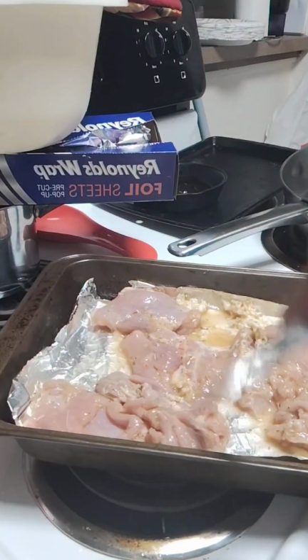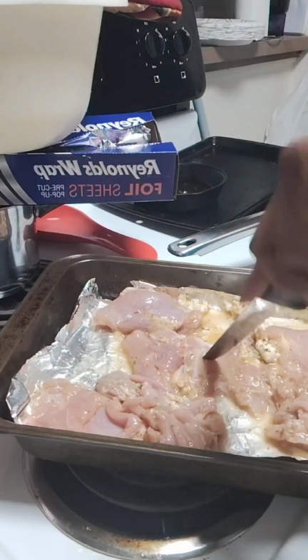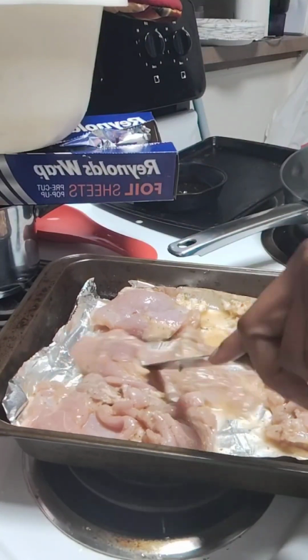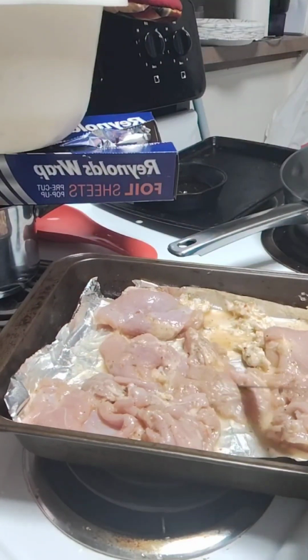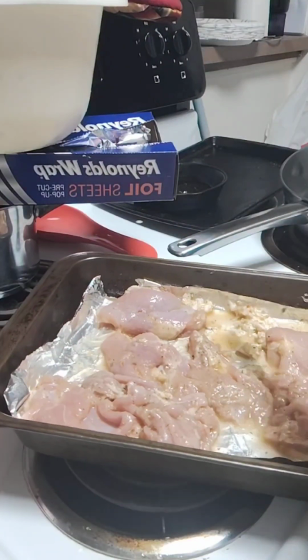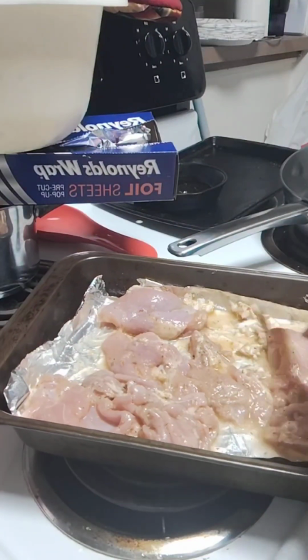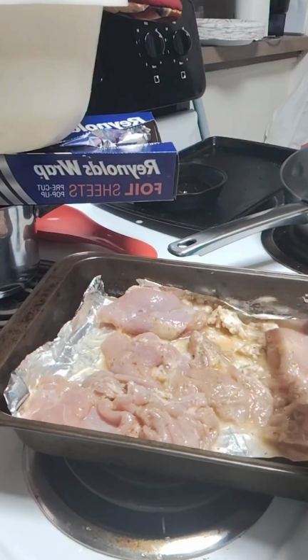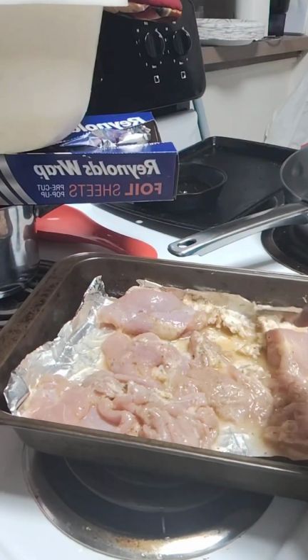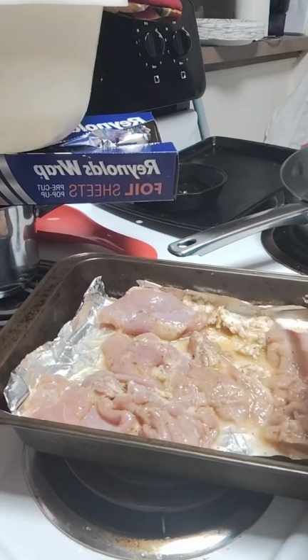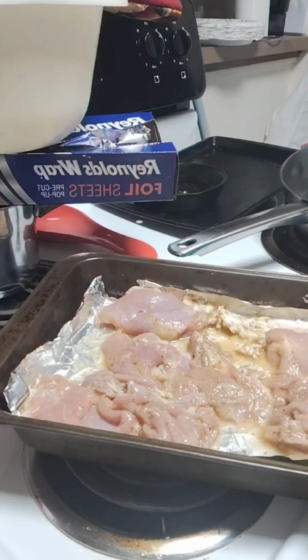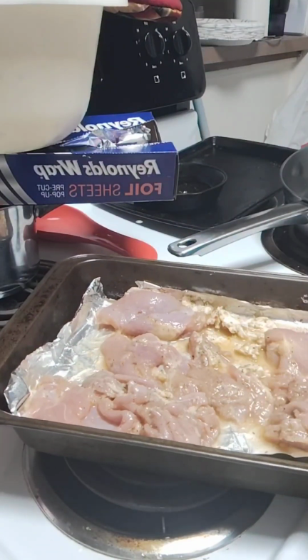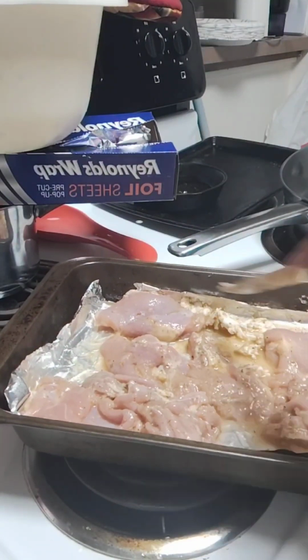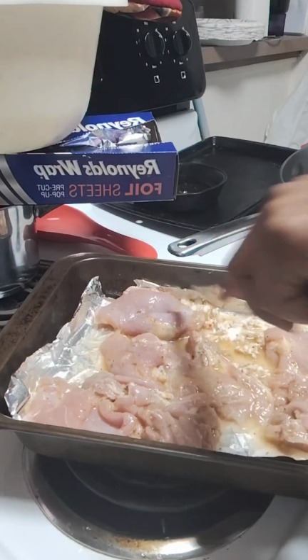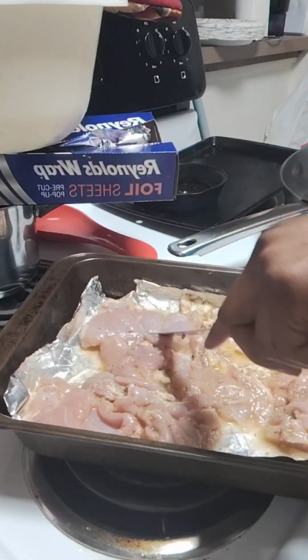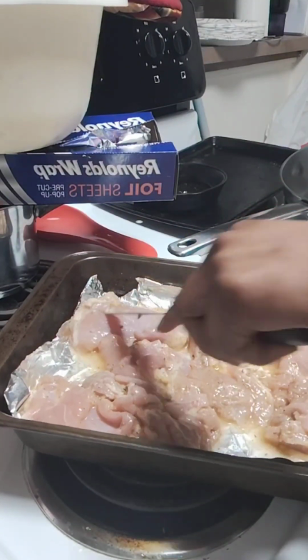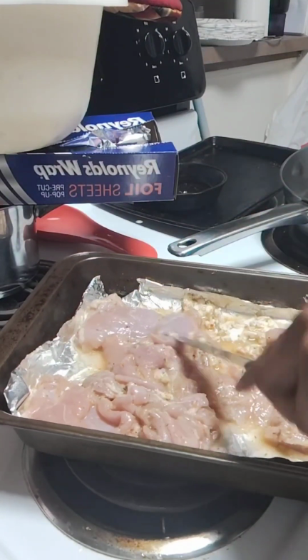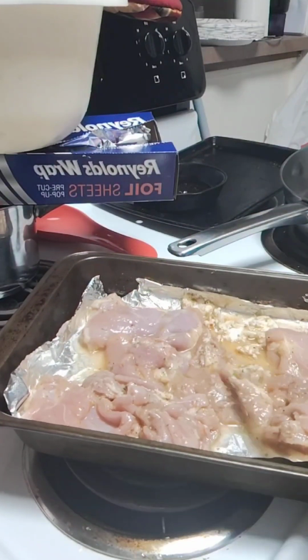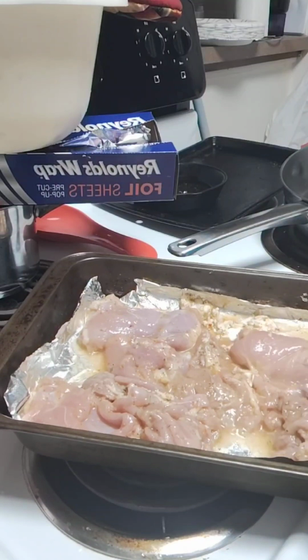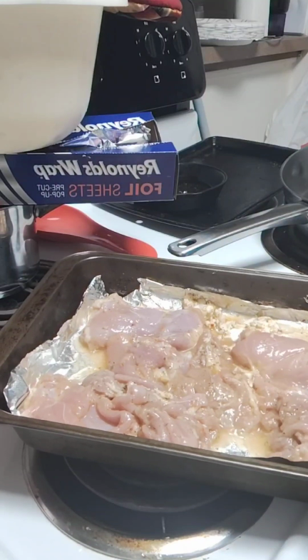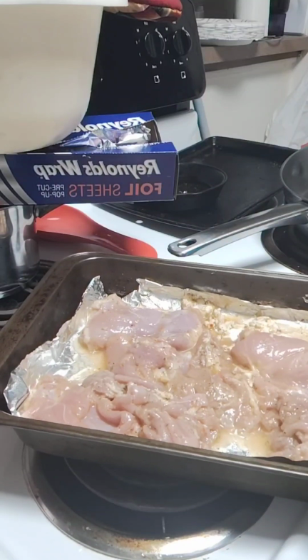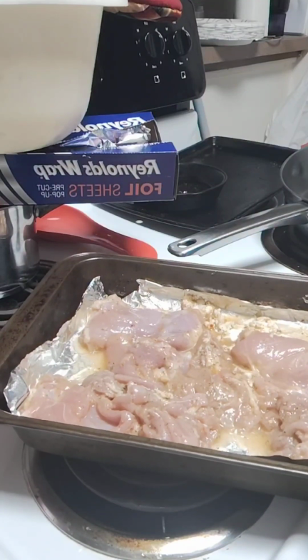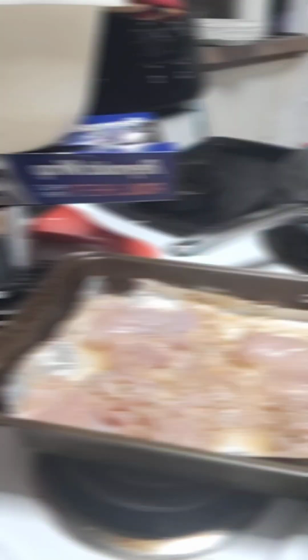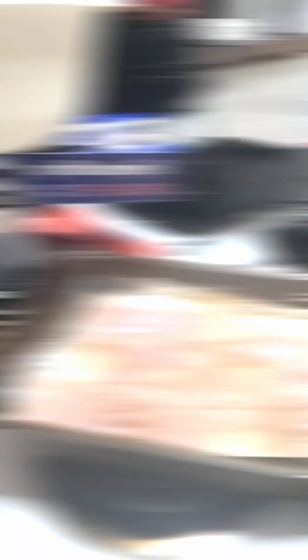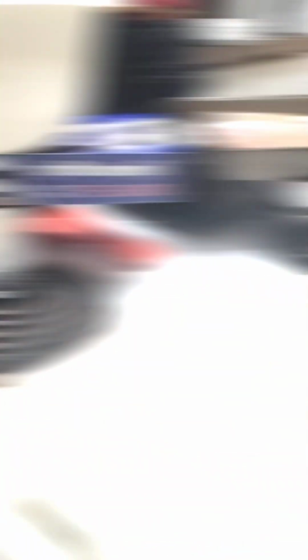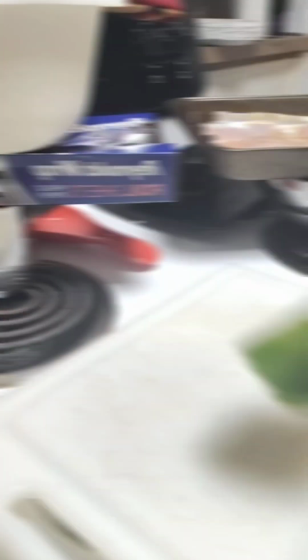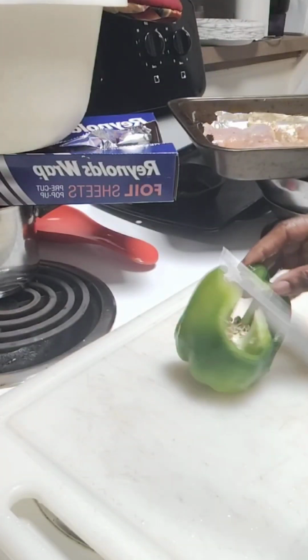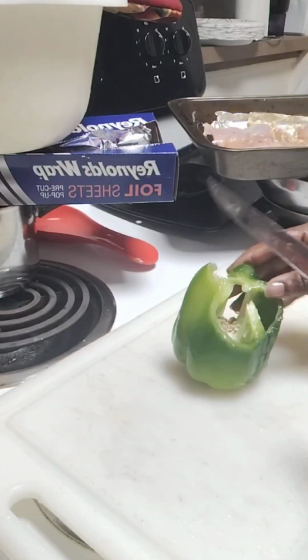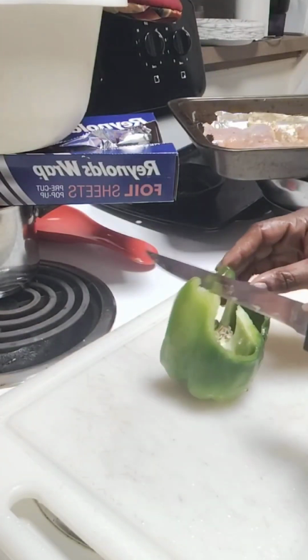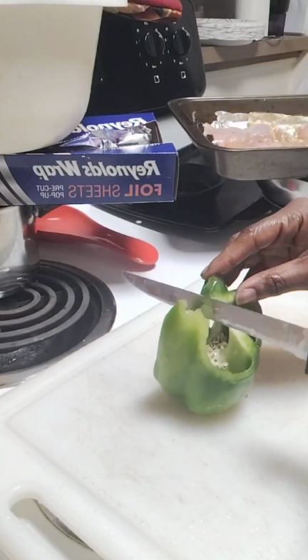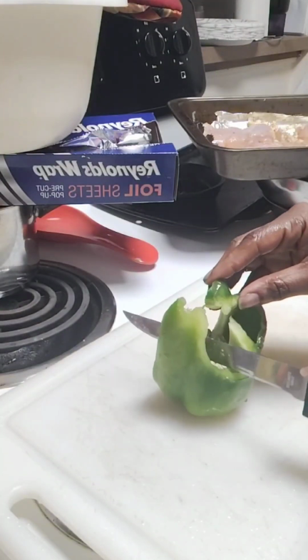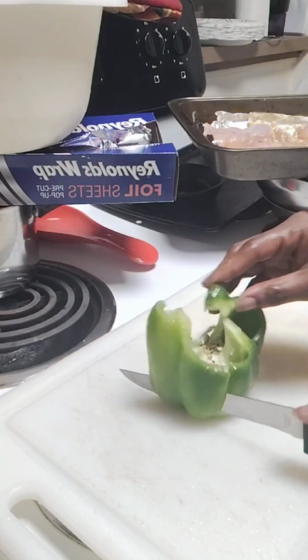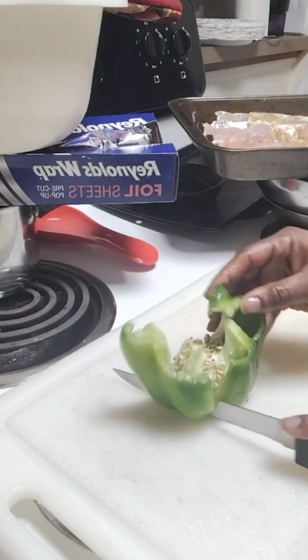I got that foil in the pan — oh I tore the foil a little when I put it in there, but that's okay, it's still gonna cook just fine.